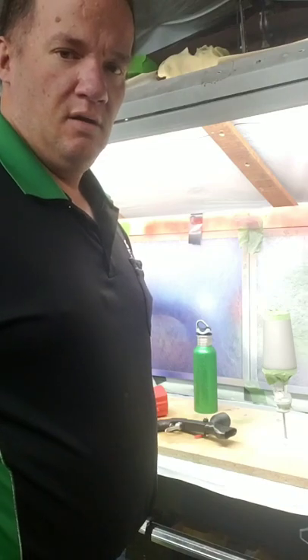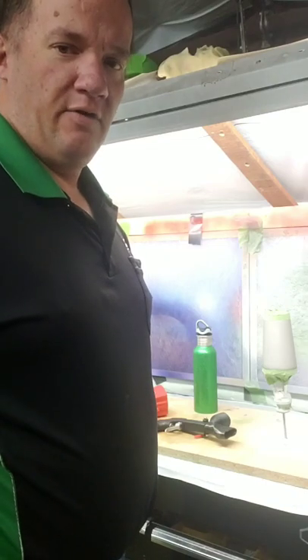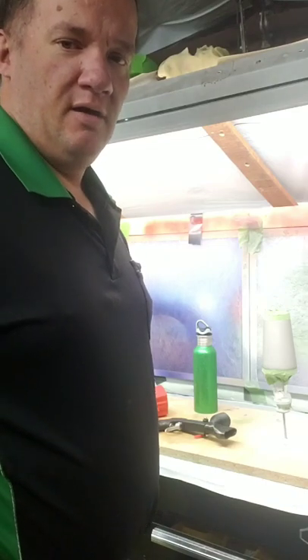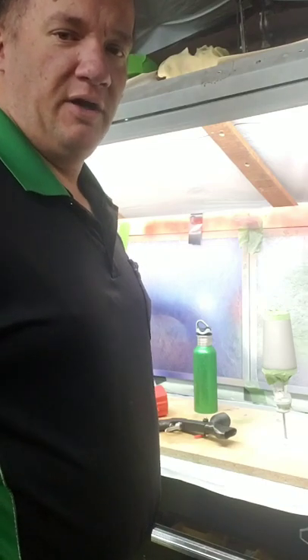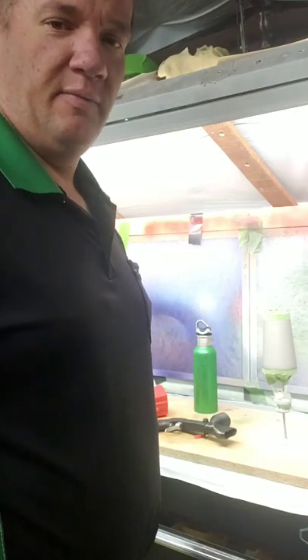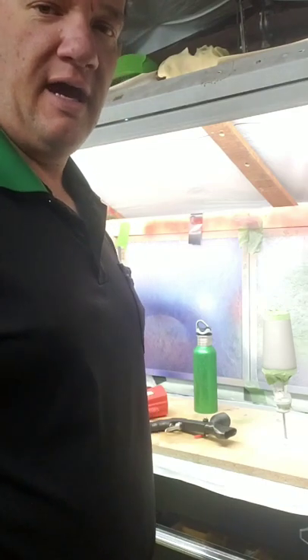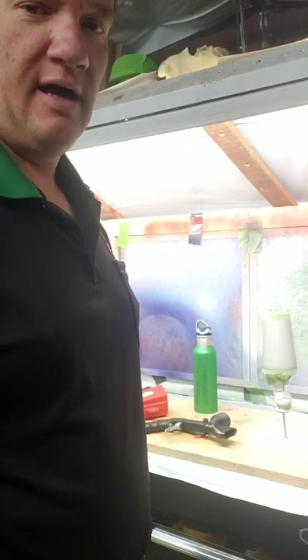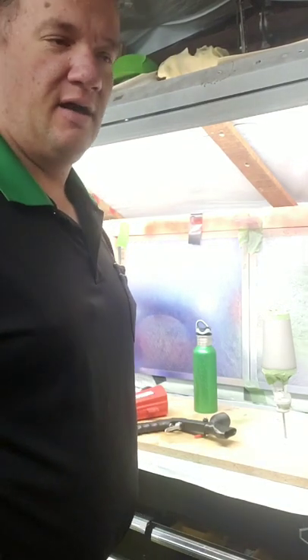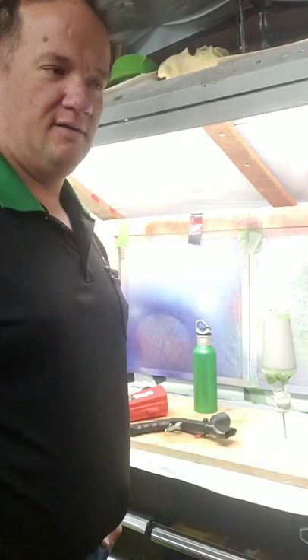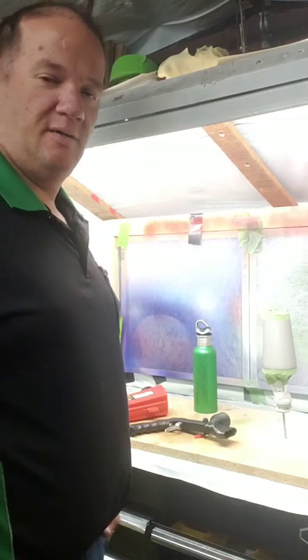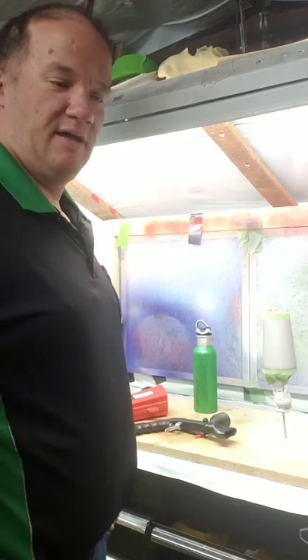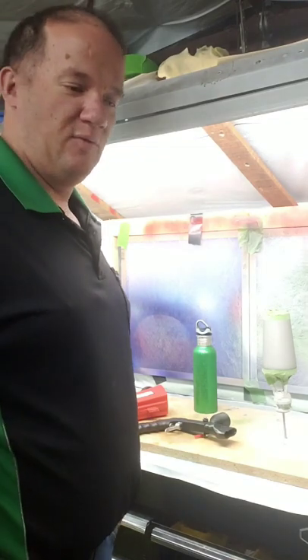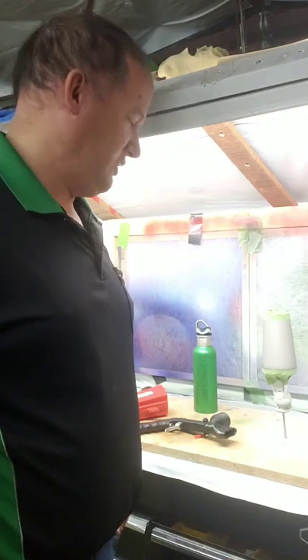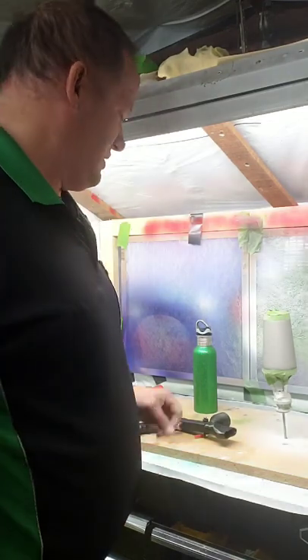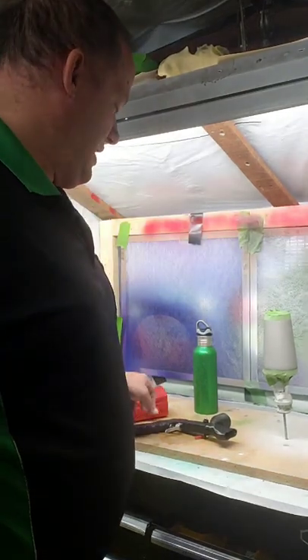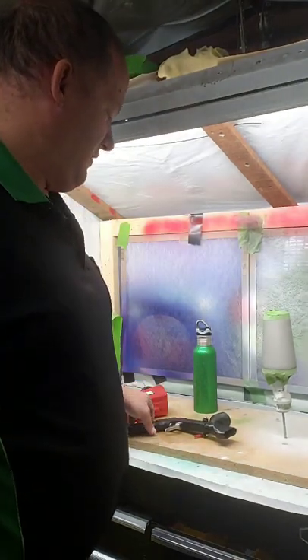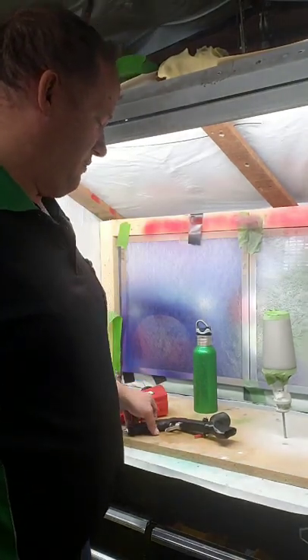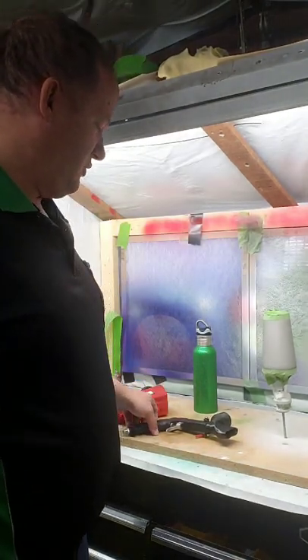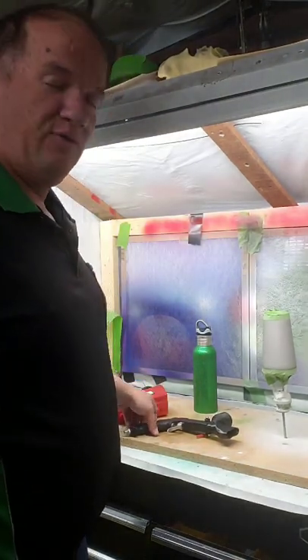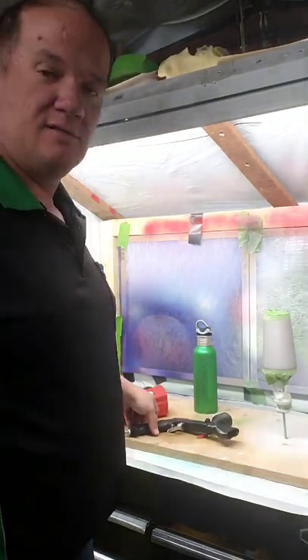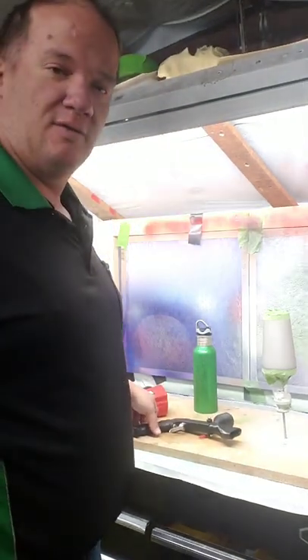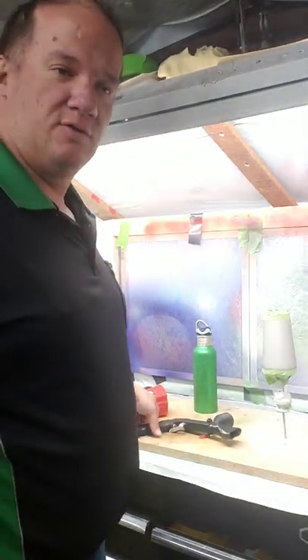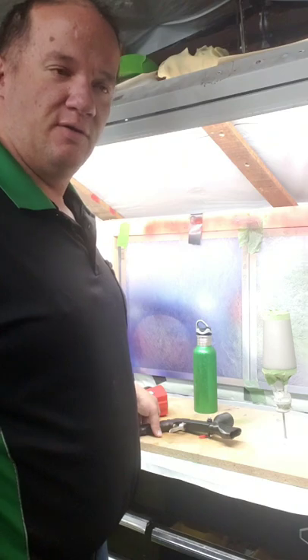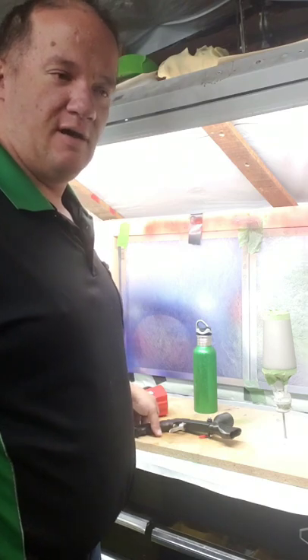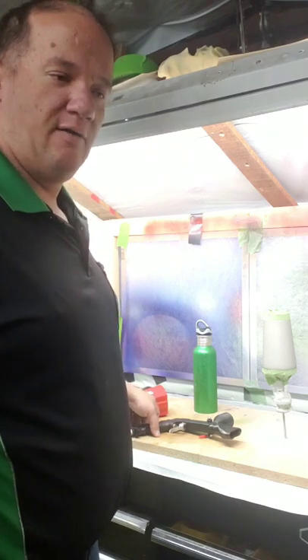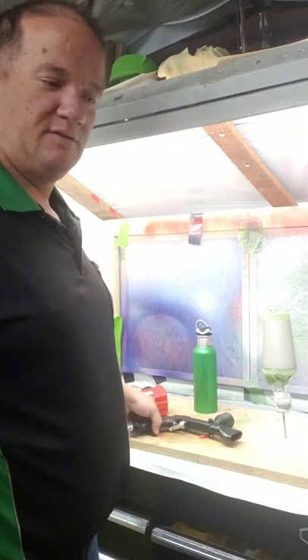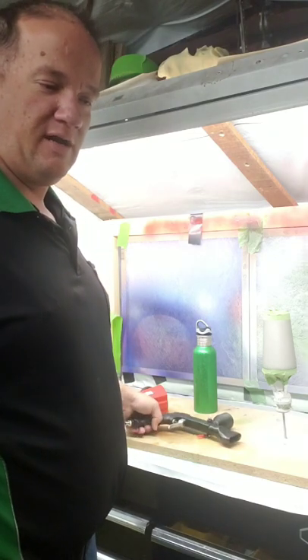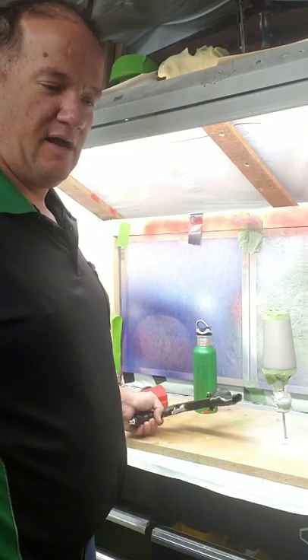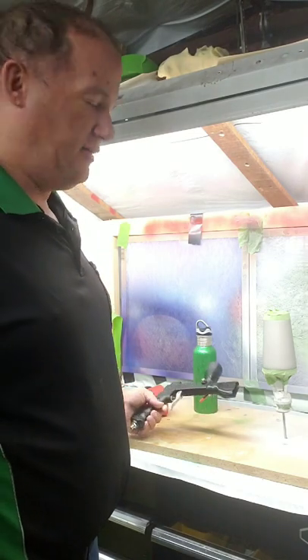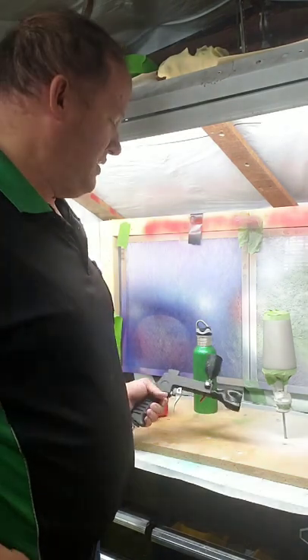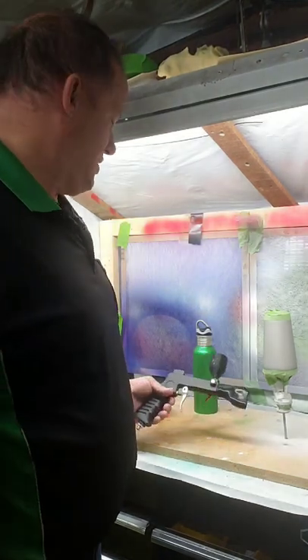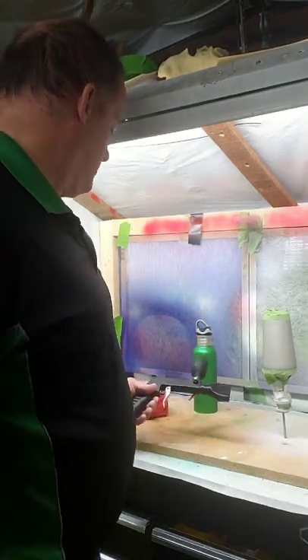Hey everyone, hope you can hear me okay. I've had quite a few requests about doing a tutorial on how I've been spraying my glitter, so here we go.